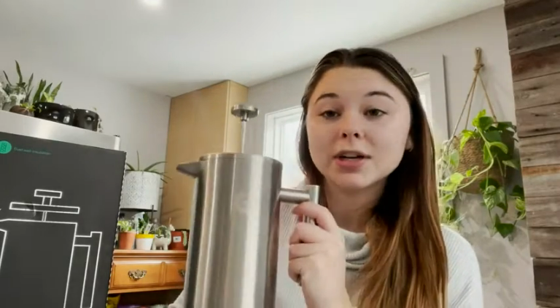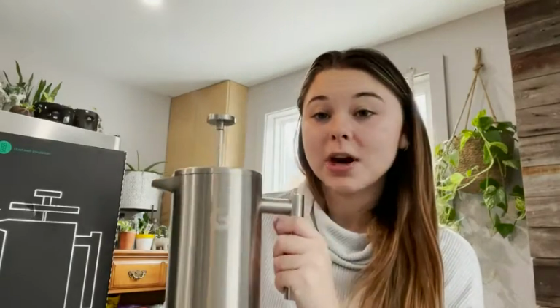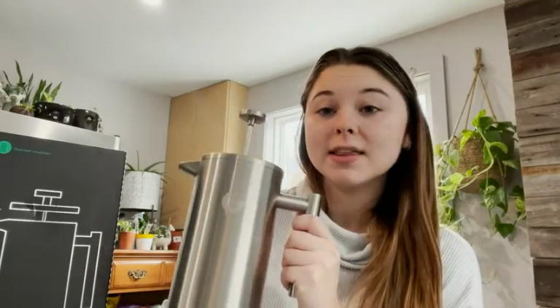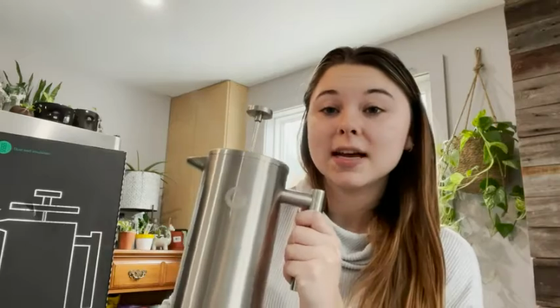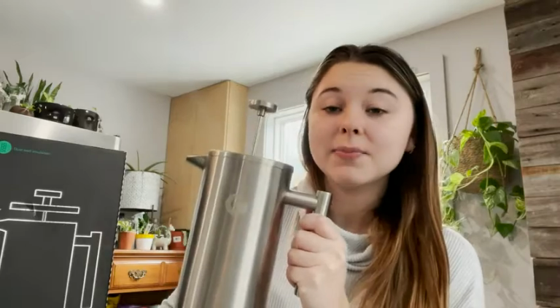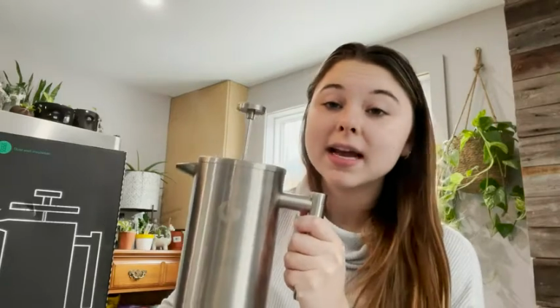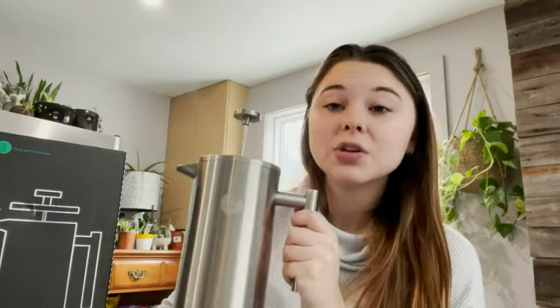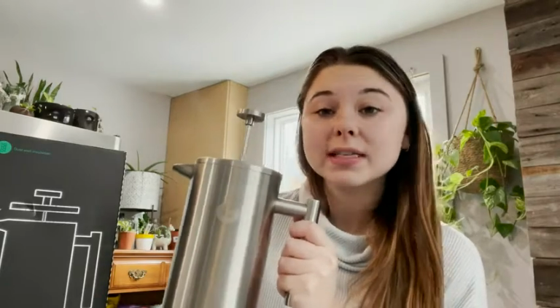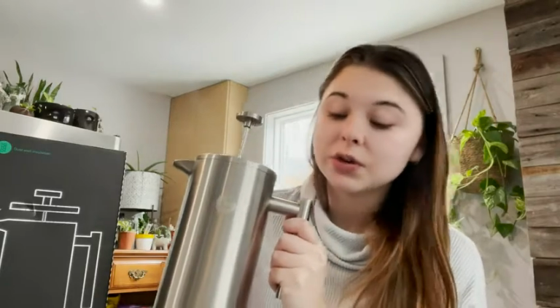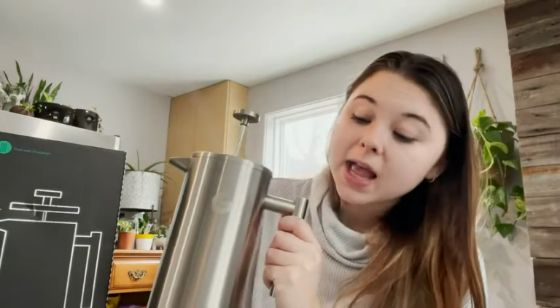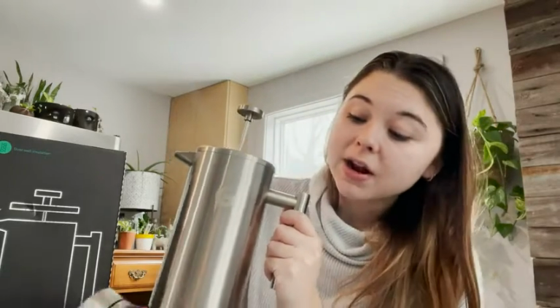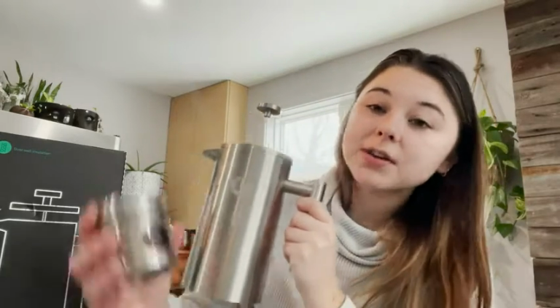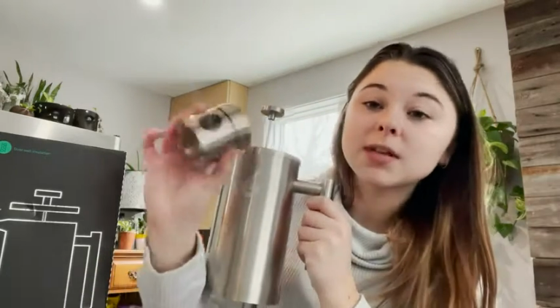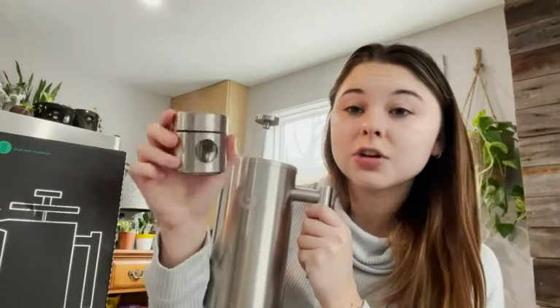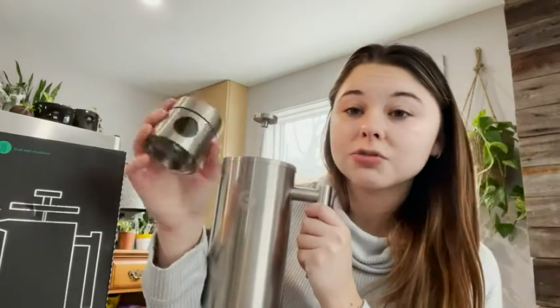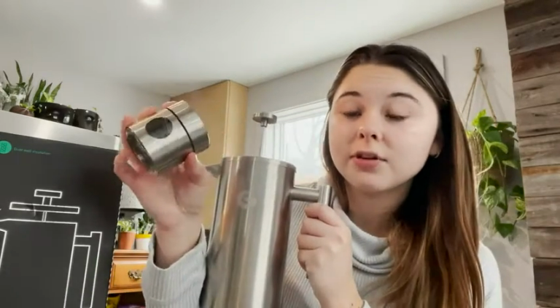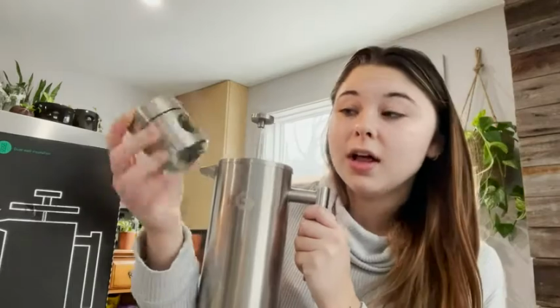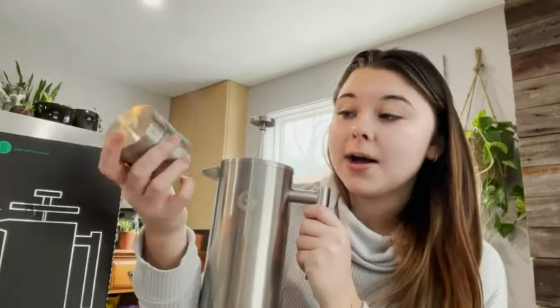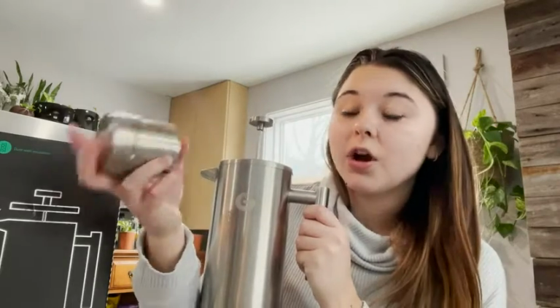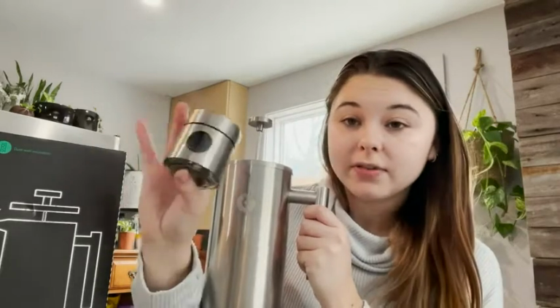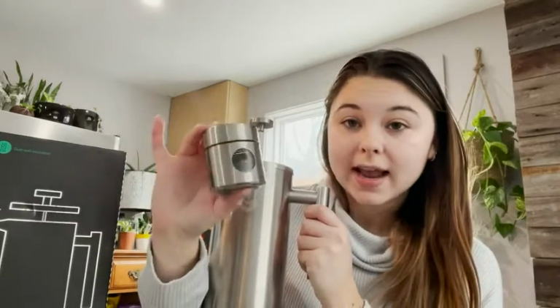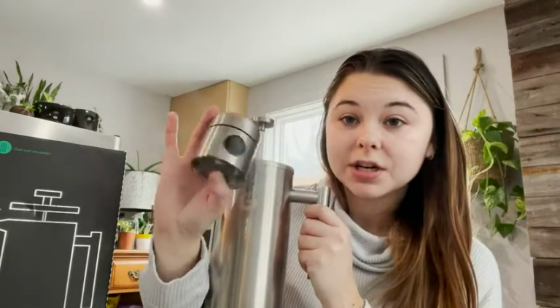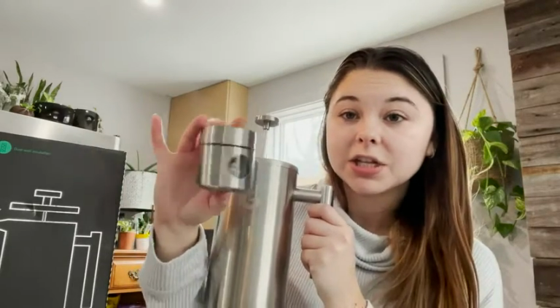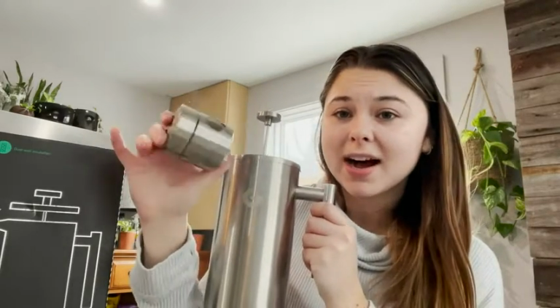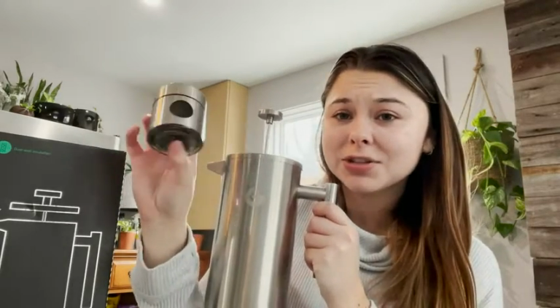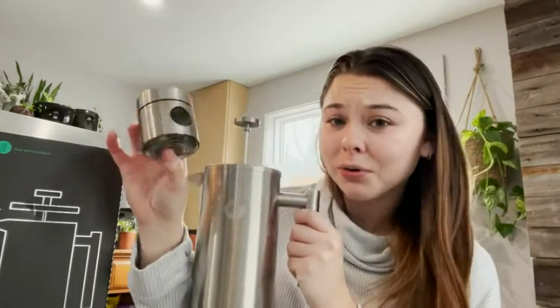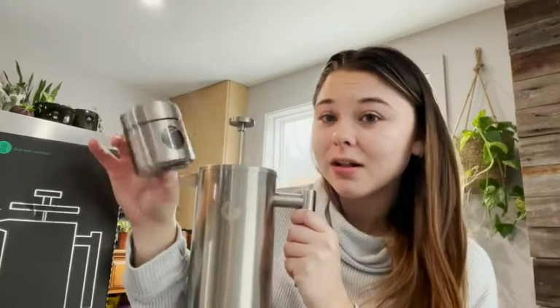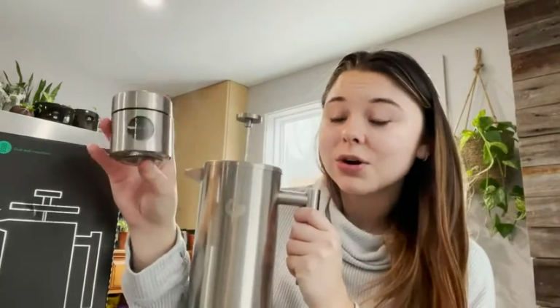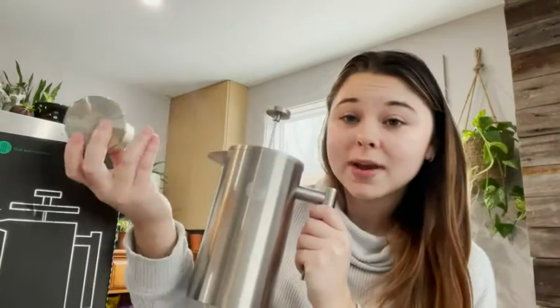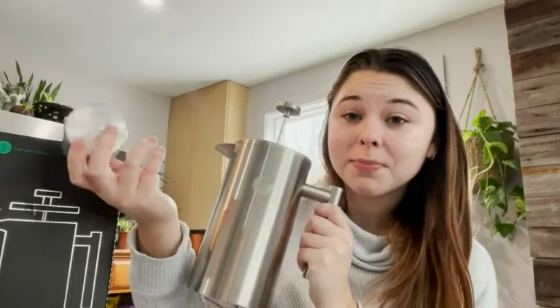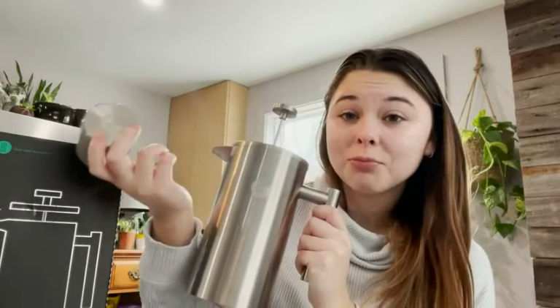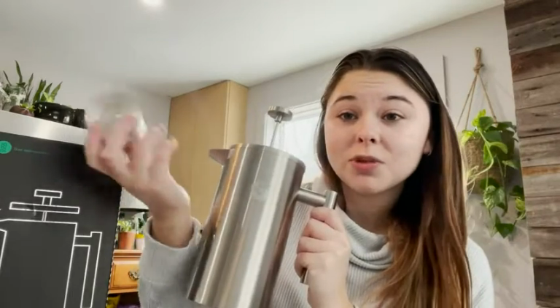I love having a really good cup of coffee and this definitely makes it. It's super easy to use and it also comes with a little travel coffee canister, which is super cool, so if I'm going camping I can bring this with me.